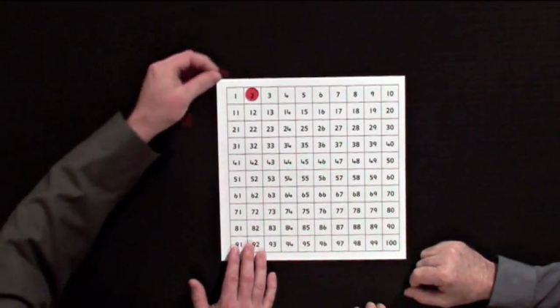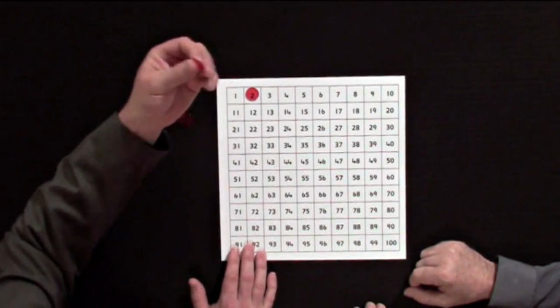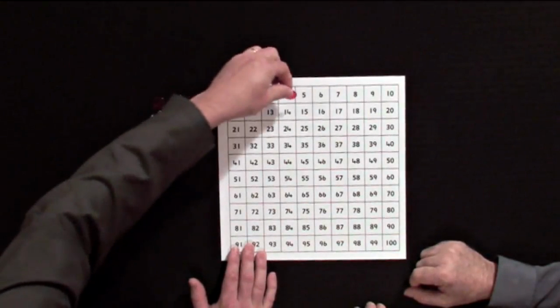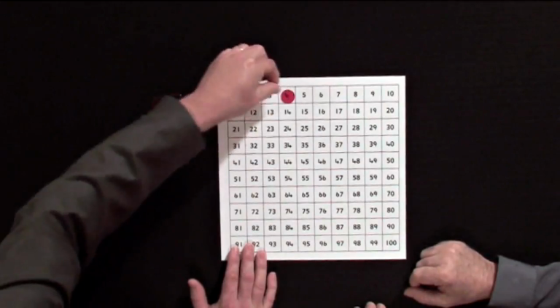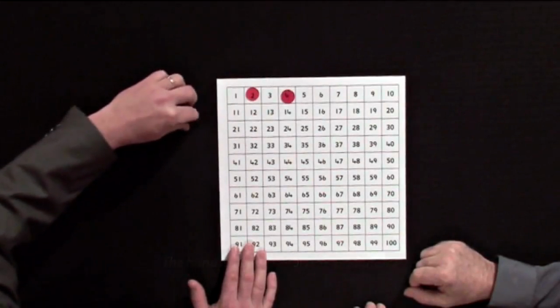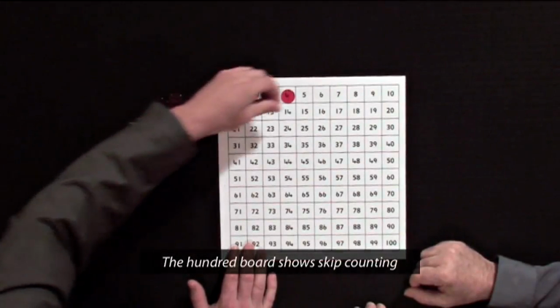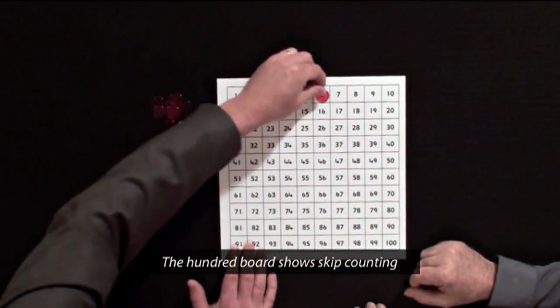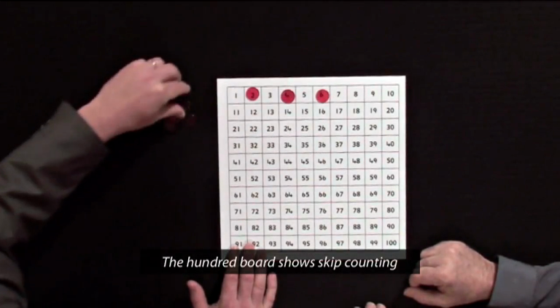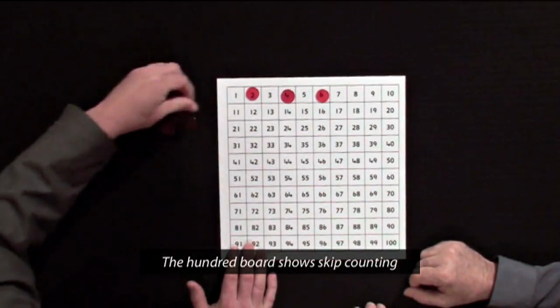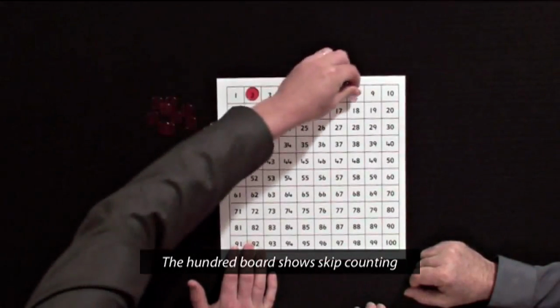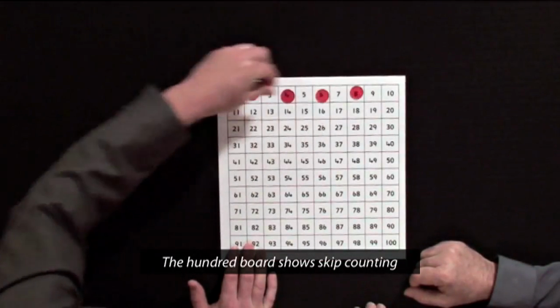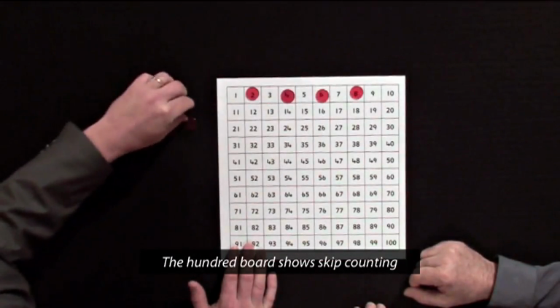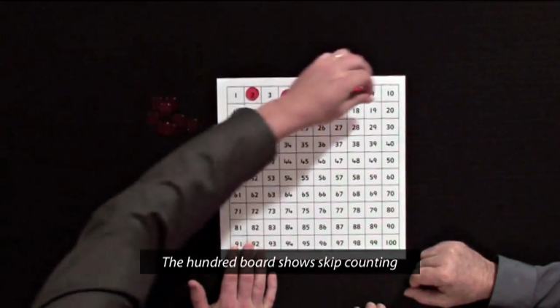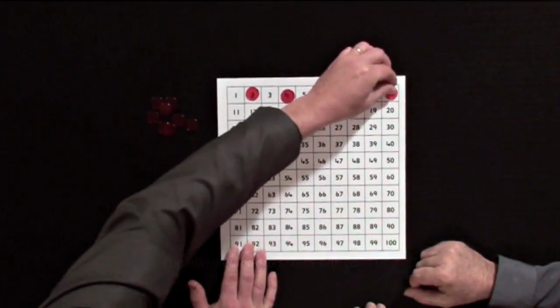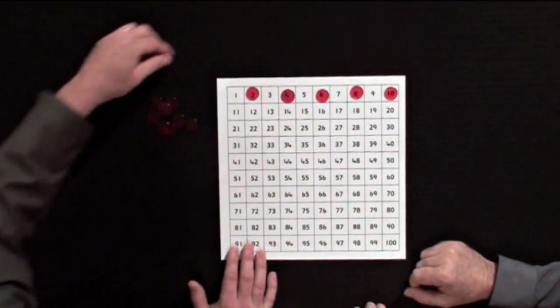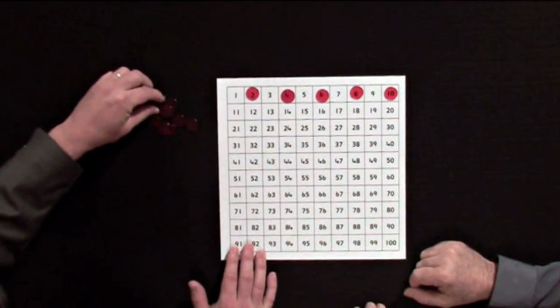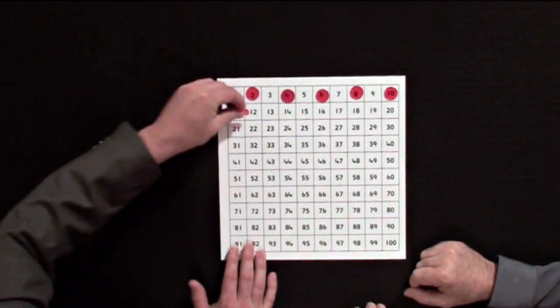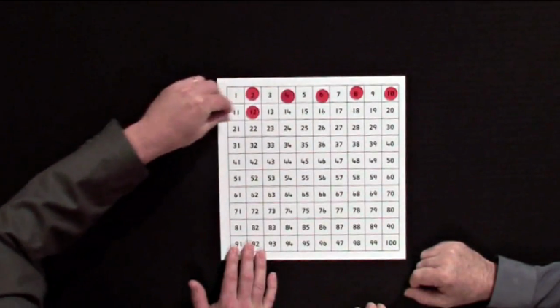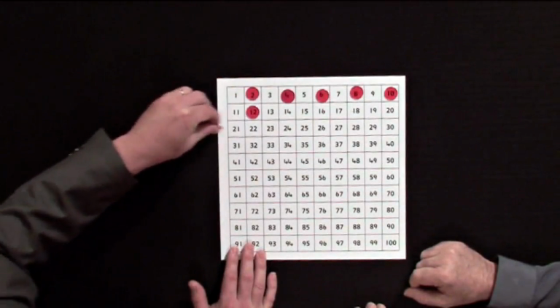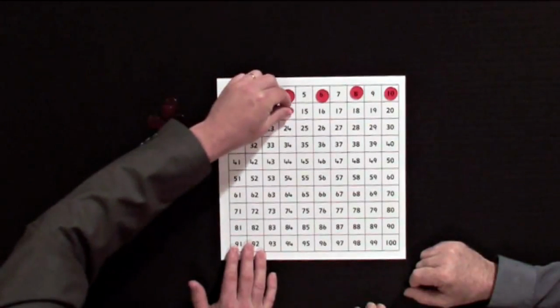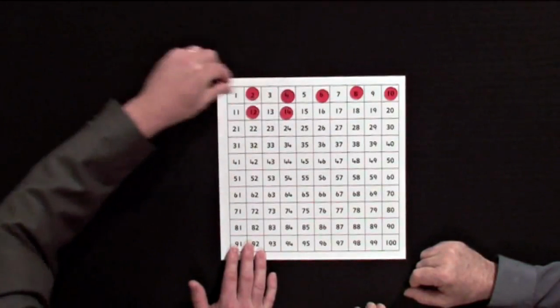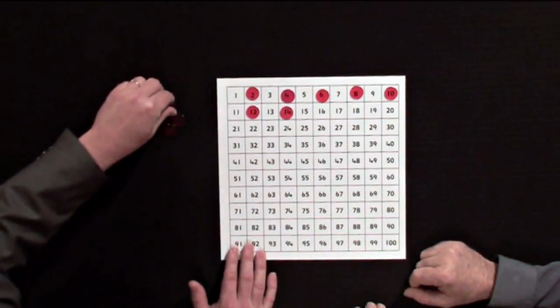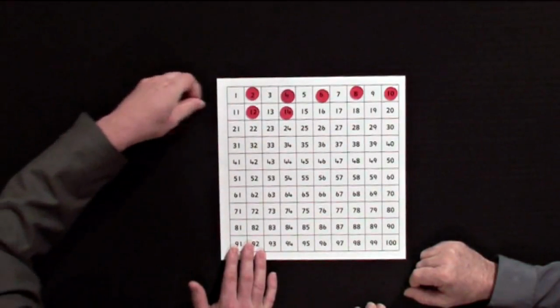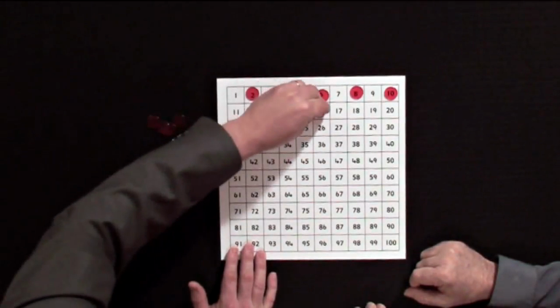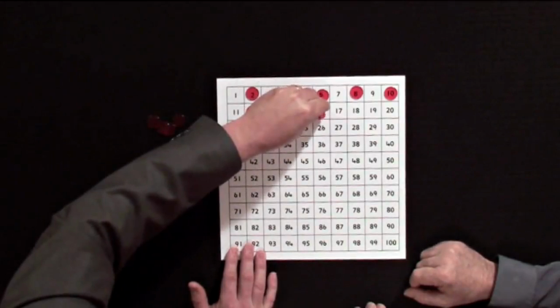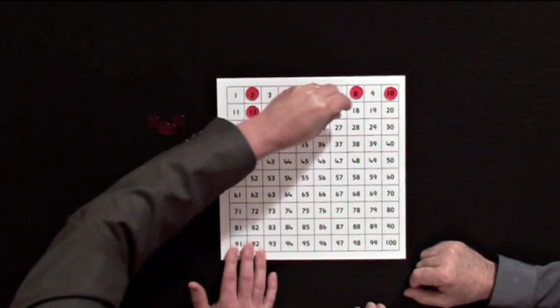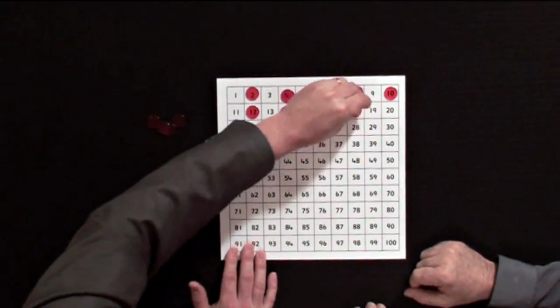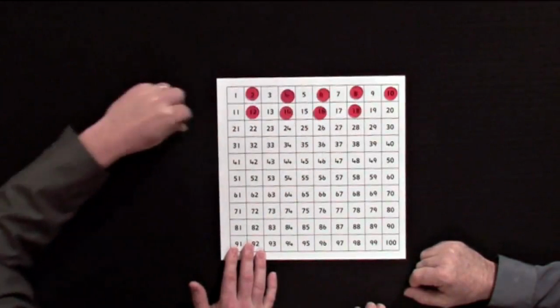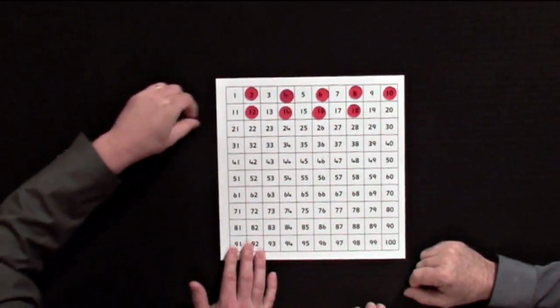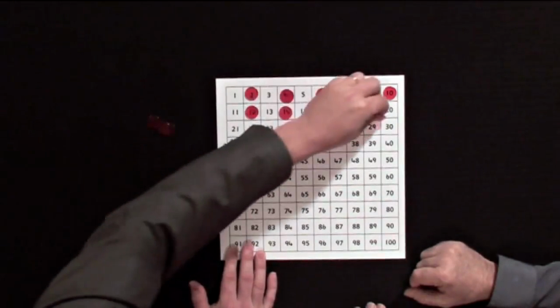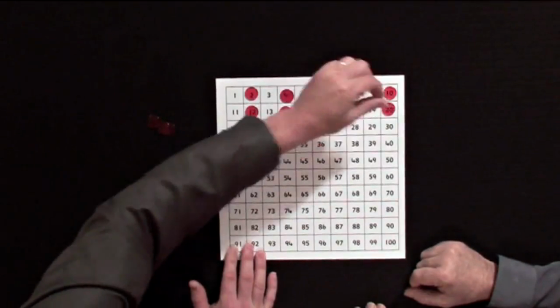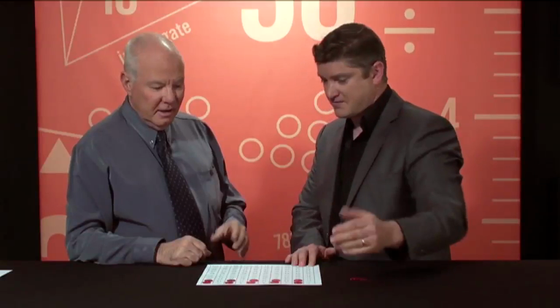Two, four — that's right, cover them up — six, eight, ten, keep going we'll get 12, 14, 16, 18, 20. Lovely.